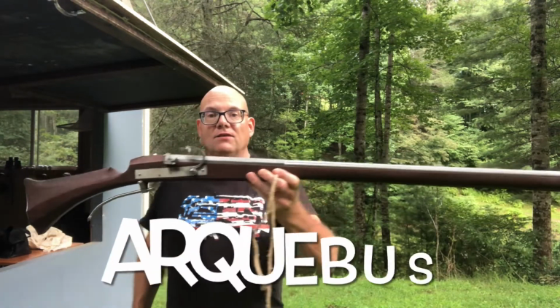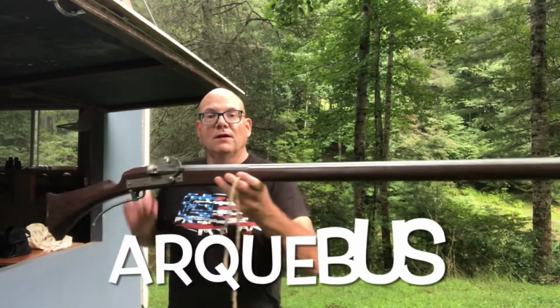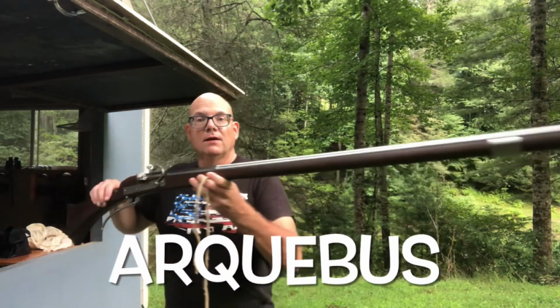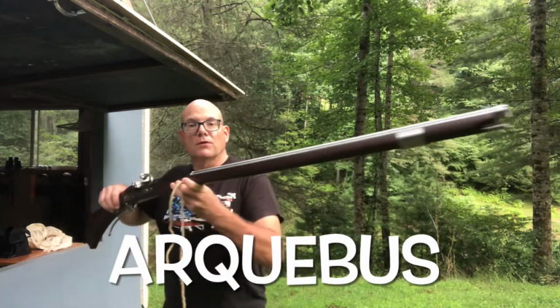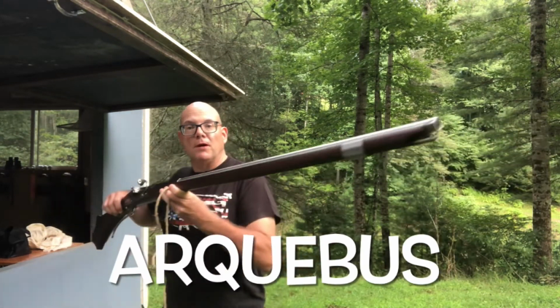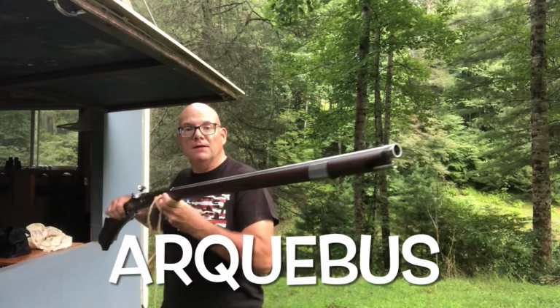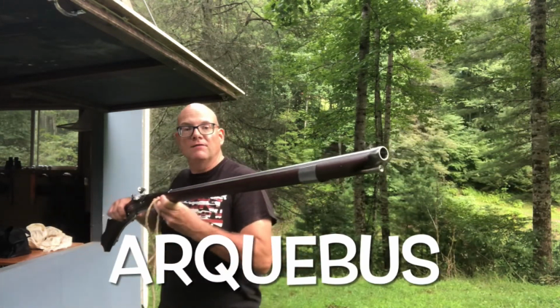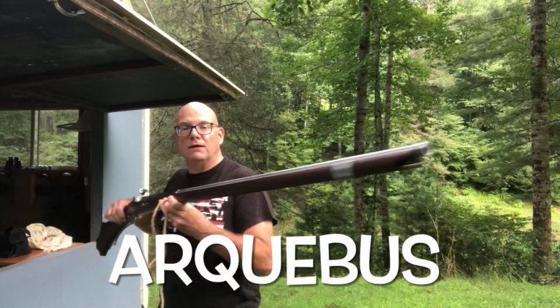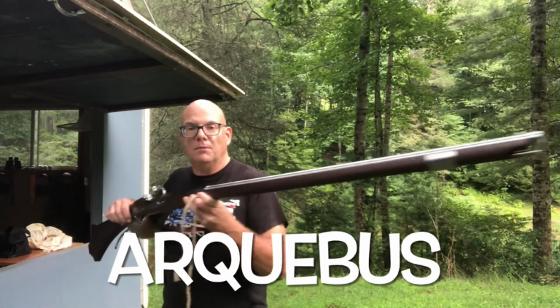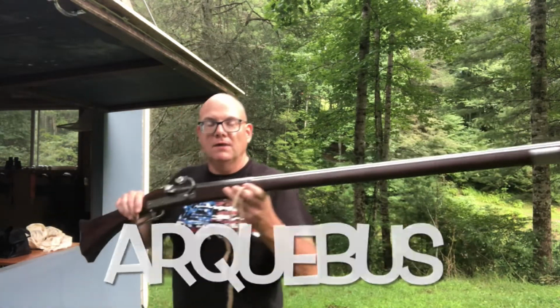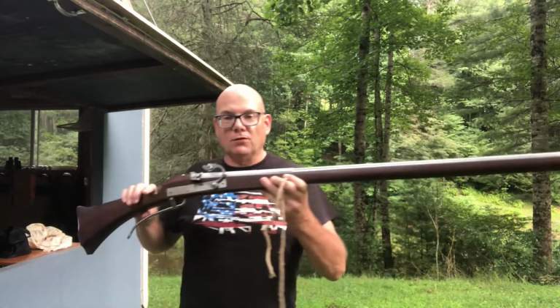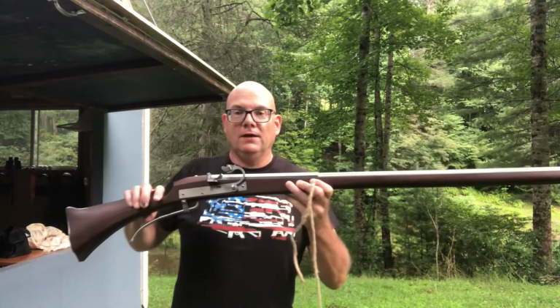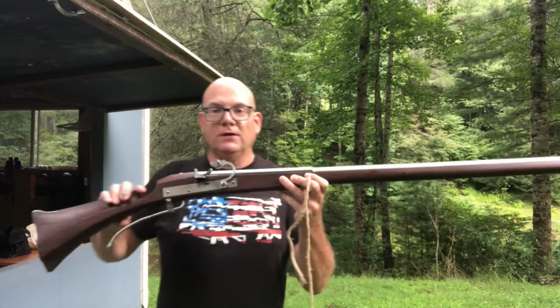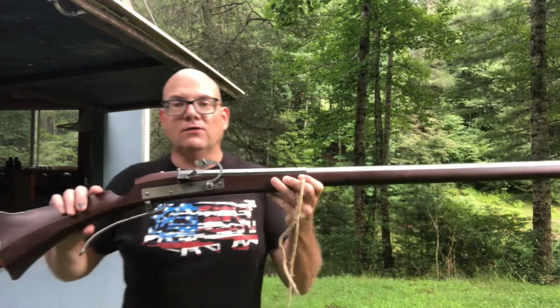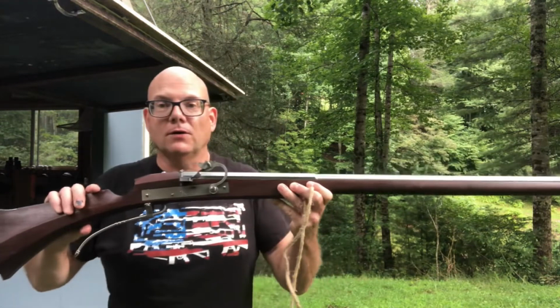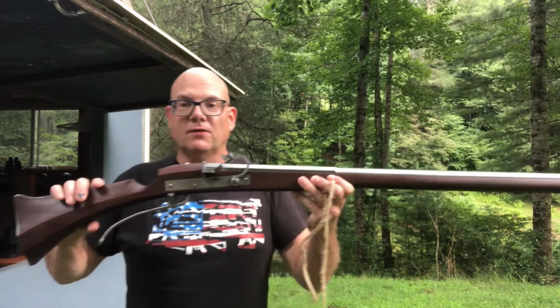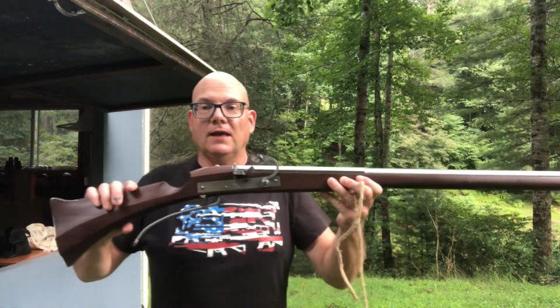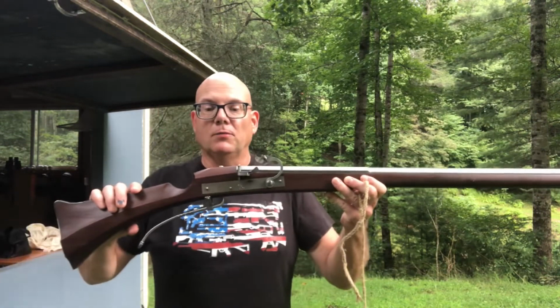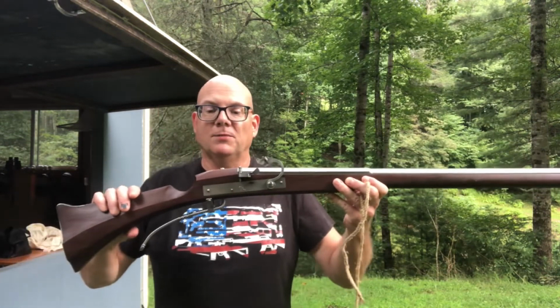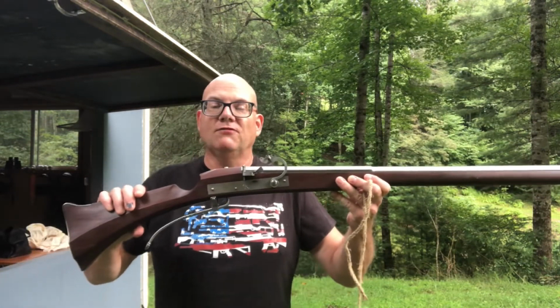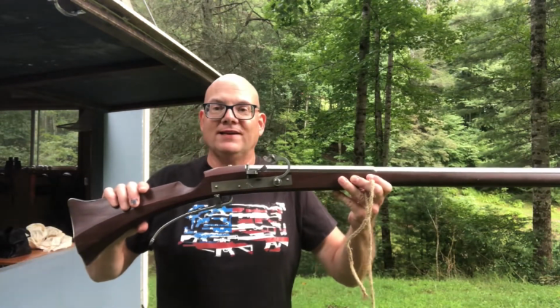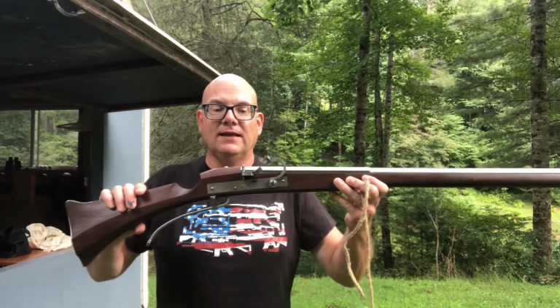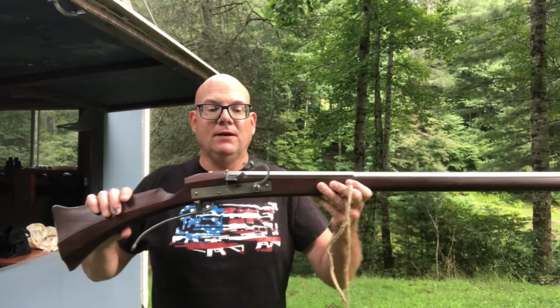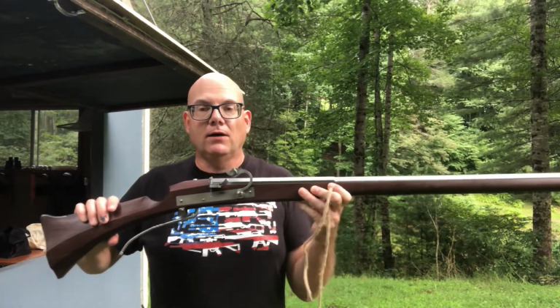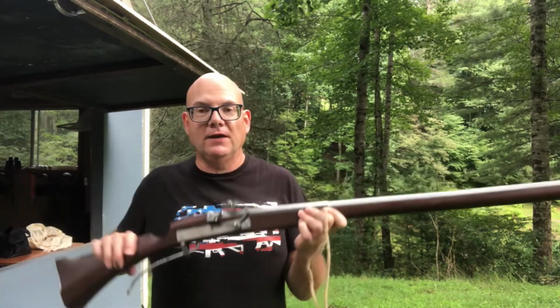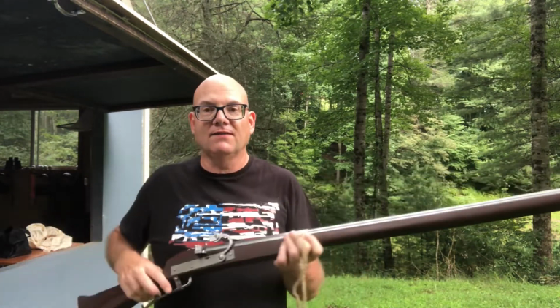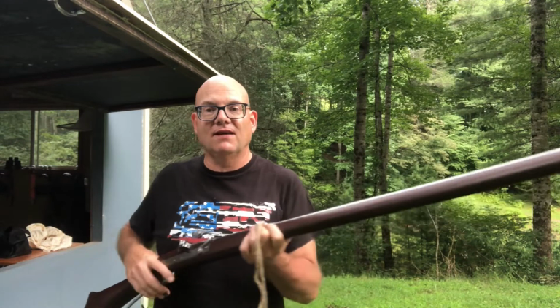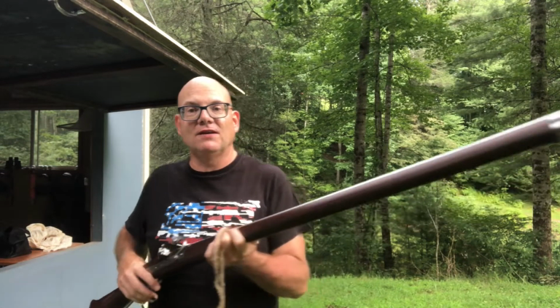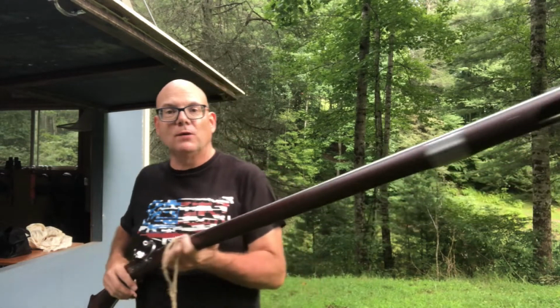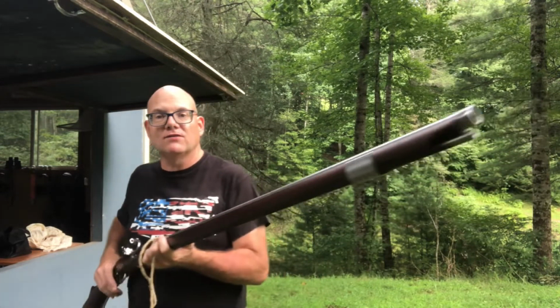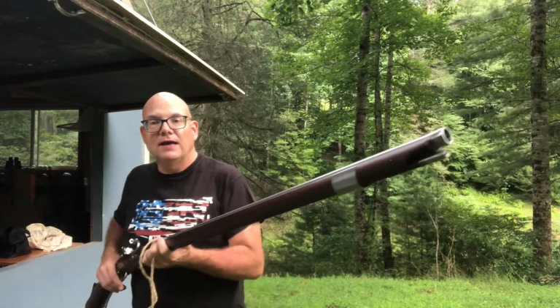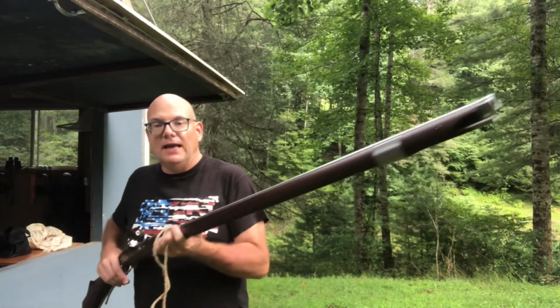The arquebus was the prominent firearm for 300 years in Europe, starting in approximately 1411 all the way to the 1720s.